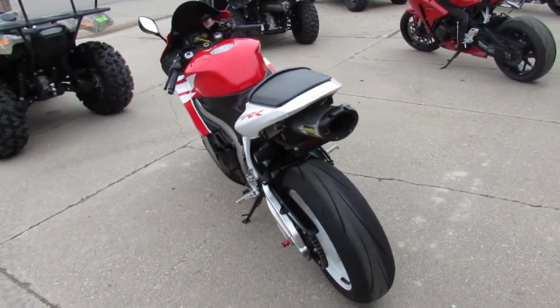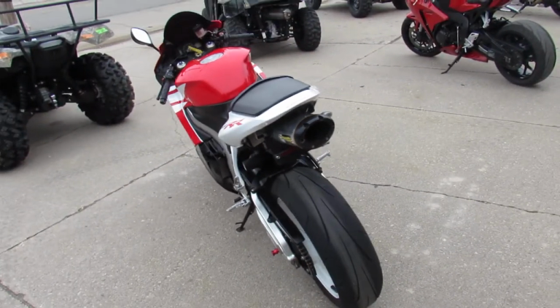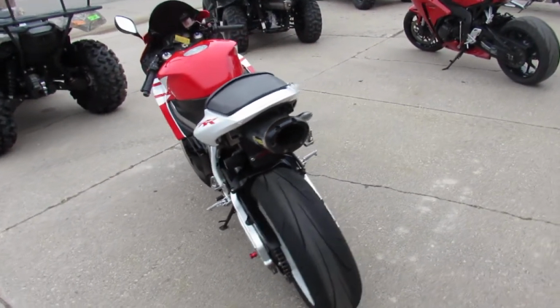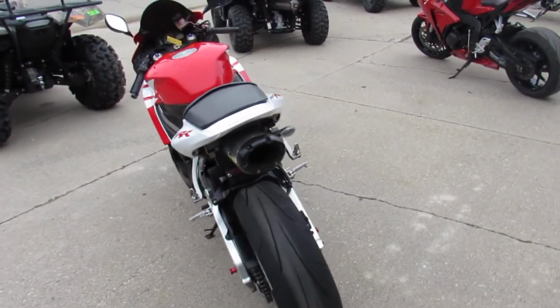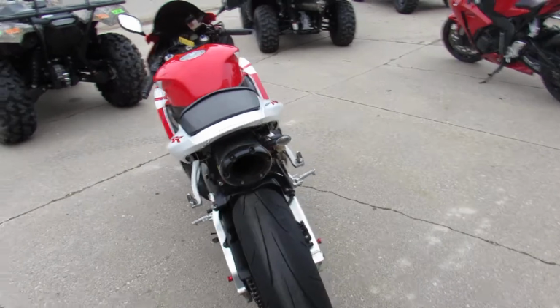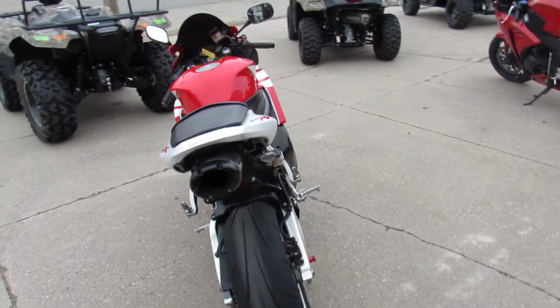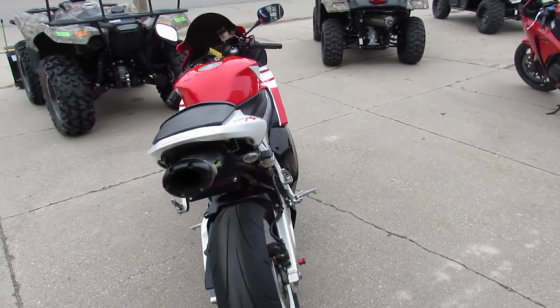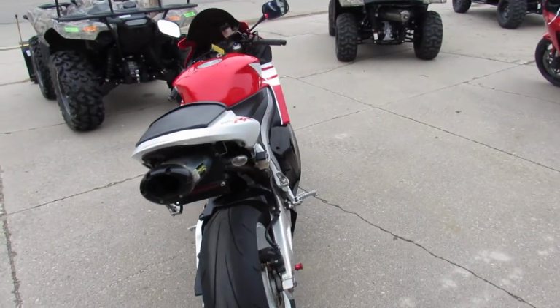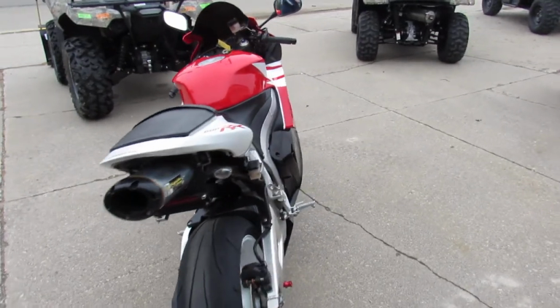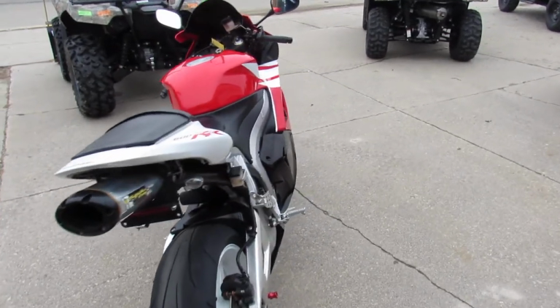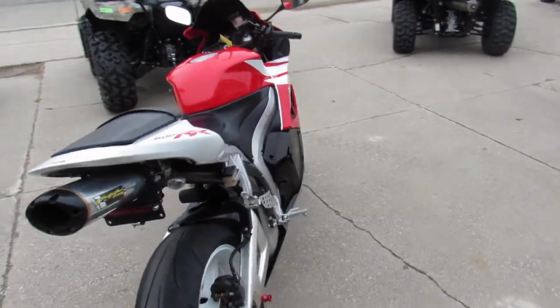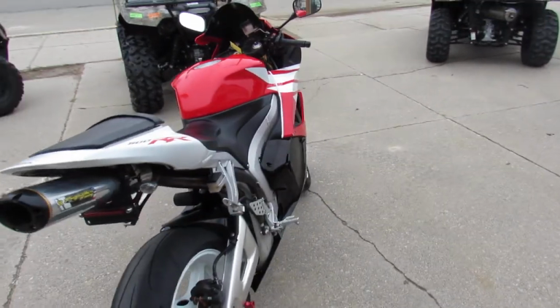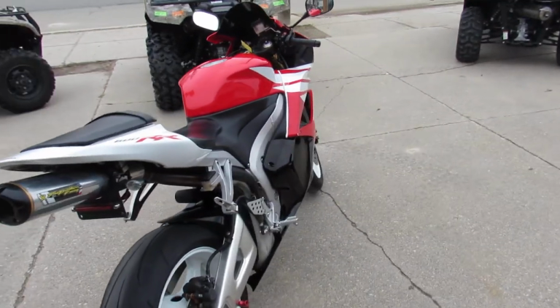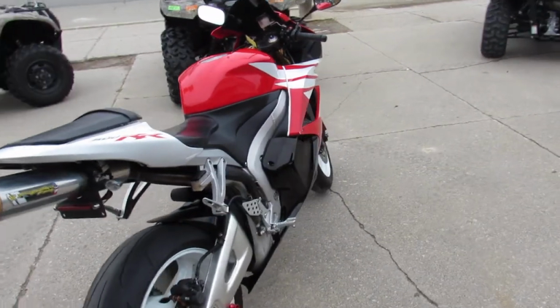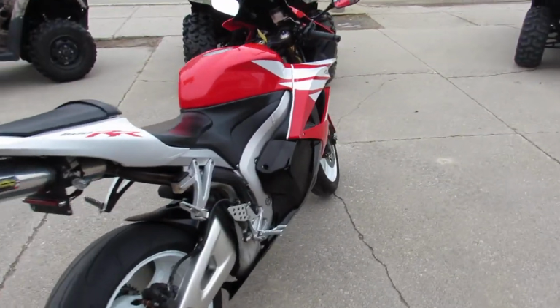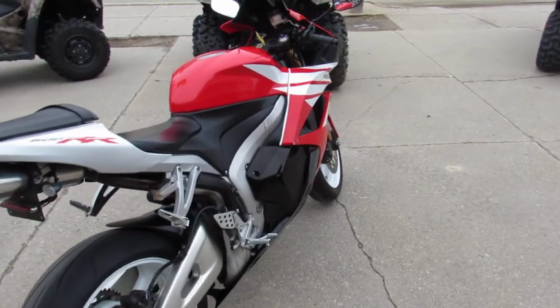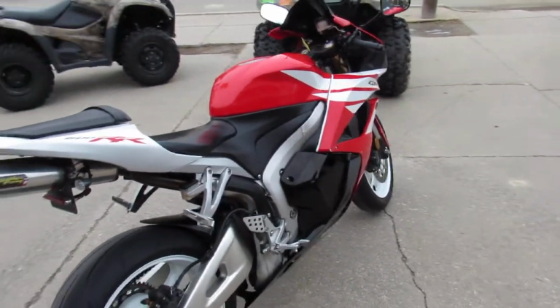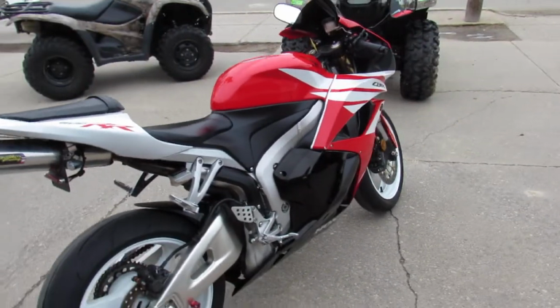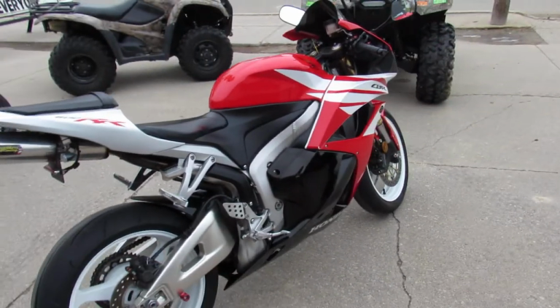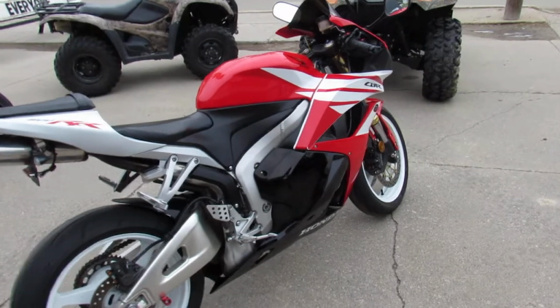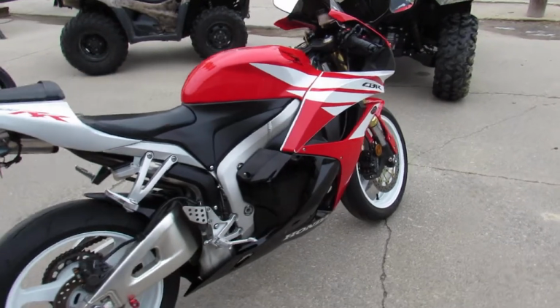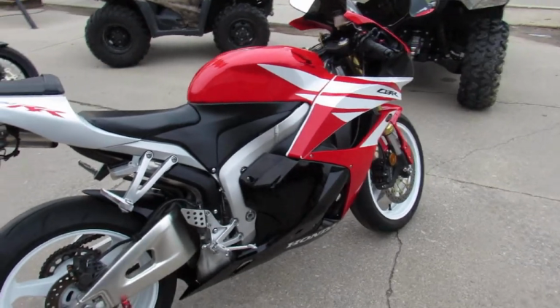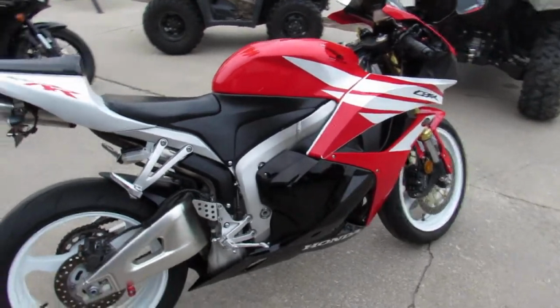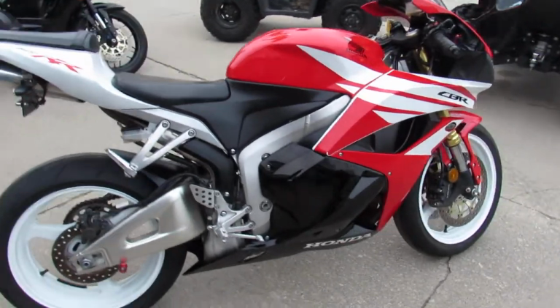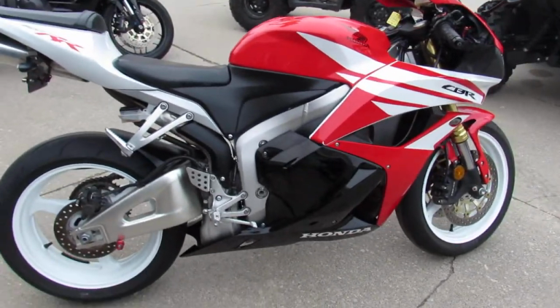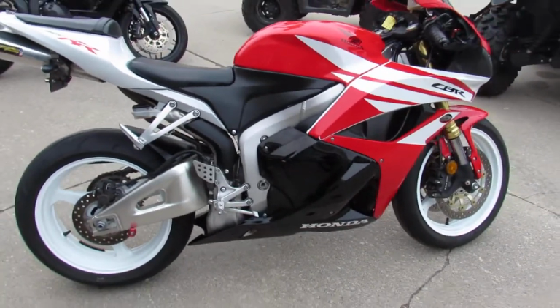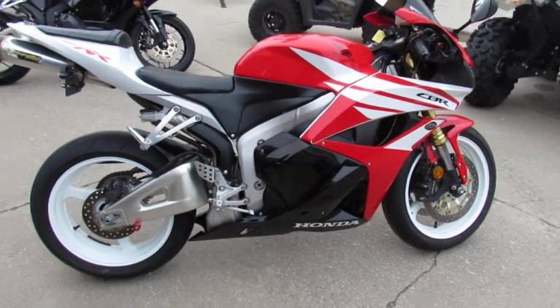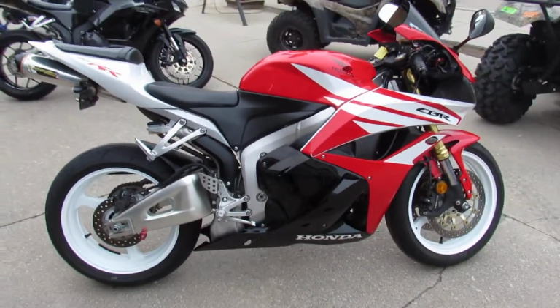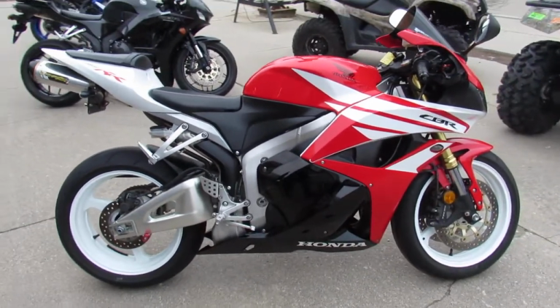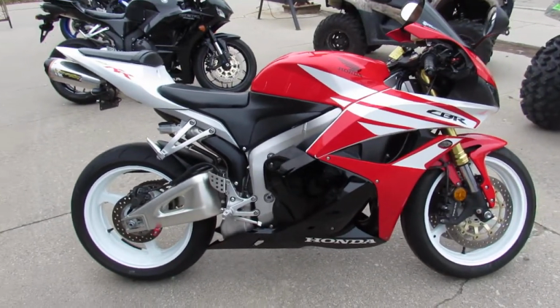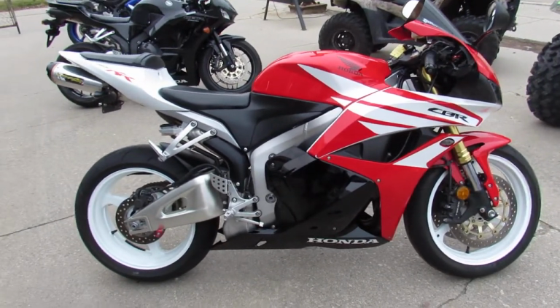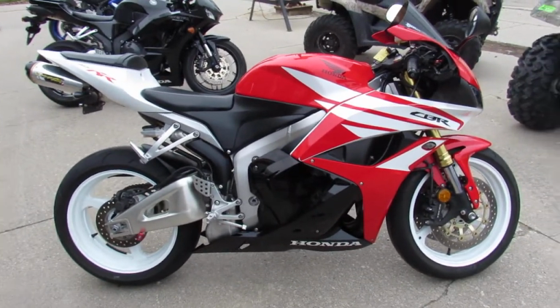Why buy new? Save thousands. You can buy this one with confidence. 2012 CBR600 — give us a call, we'll get it done. It's 810-648-9500.